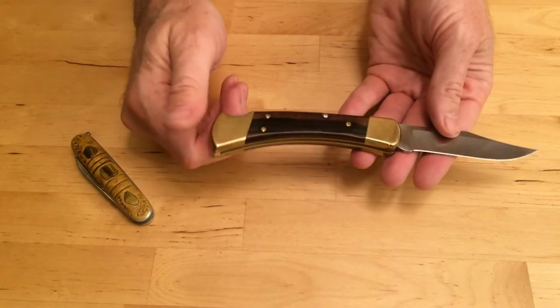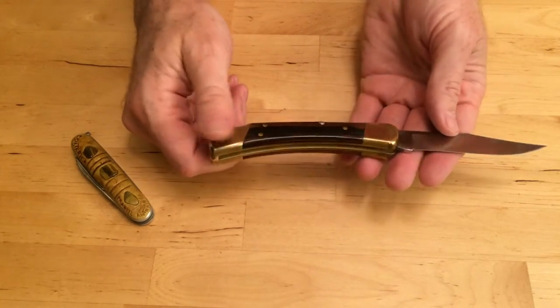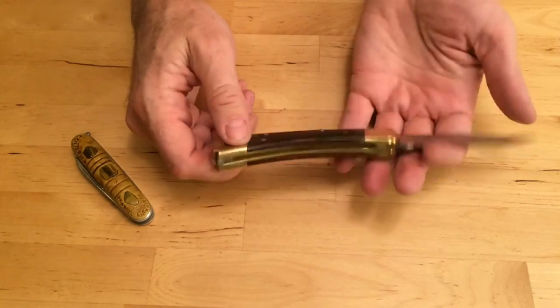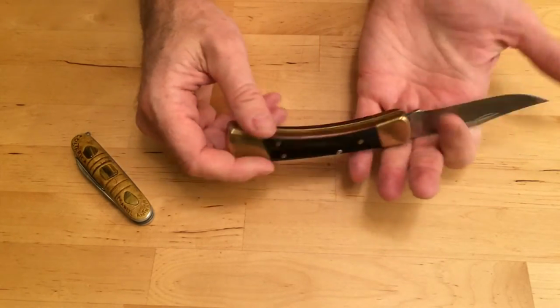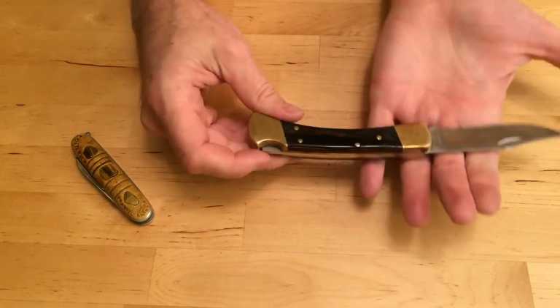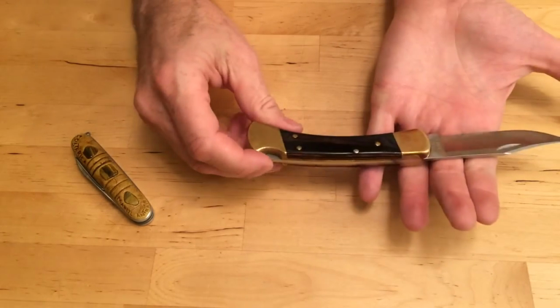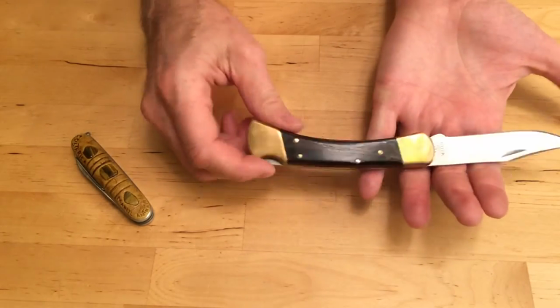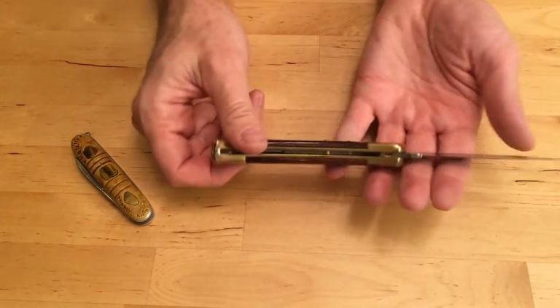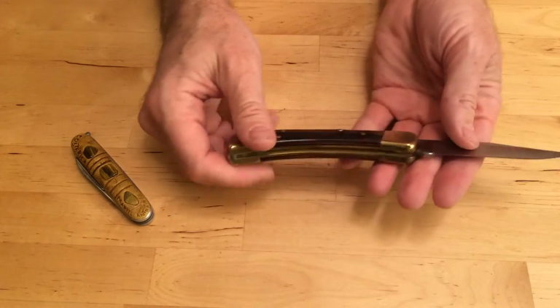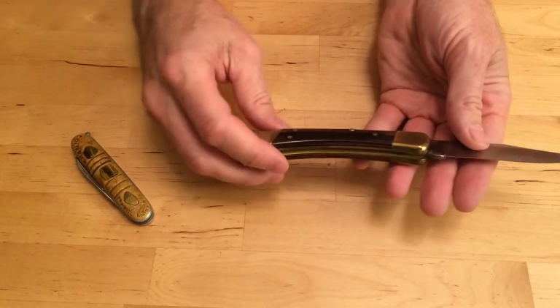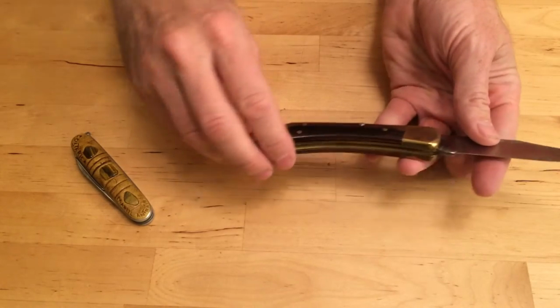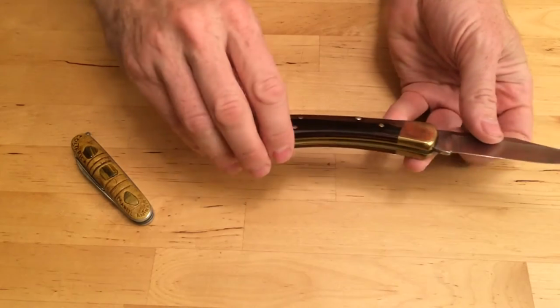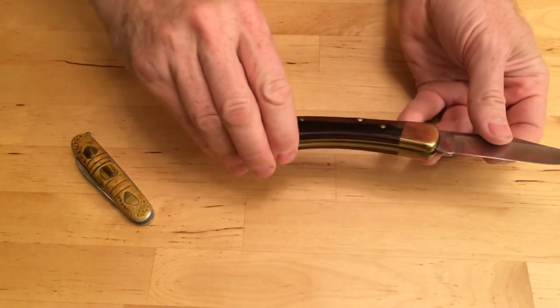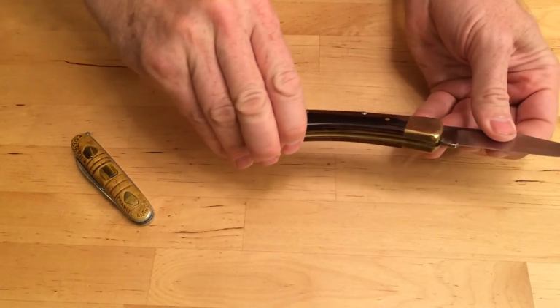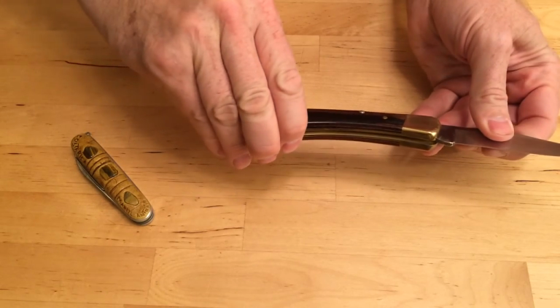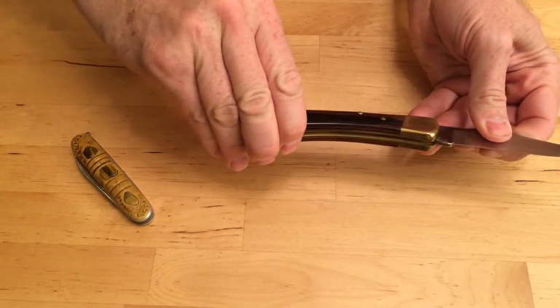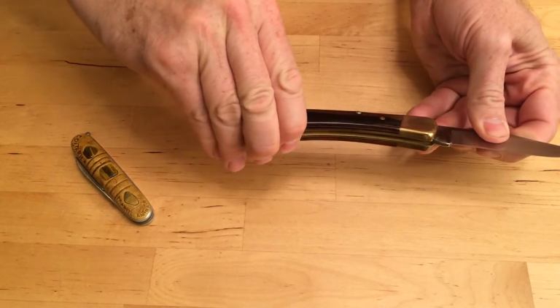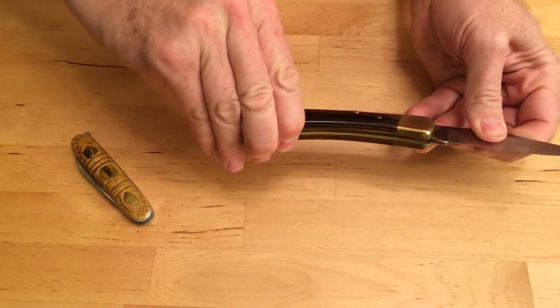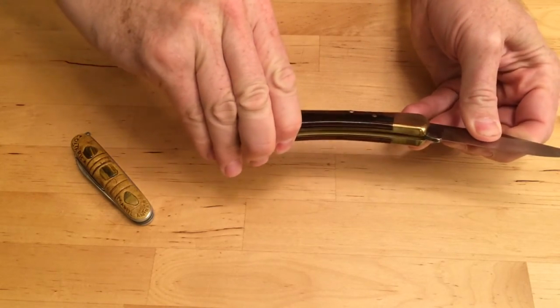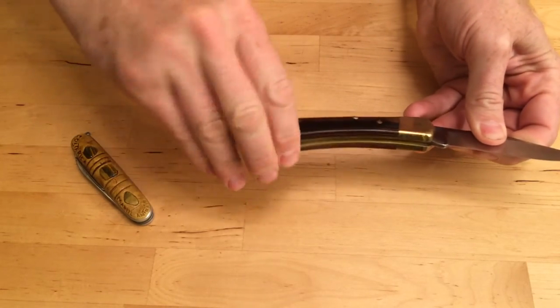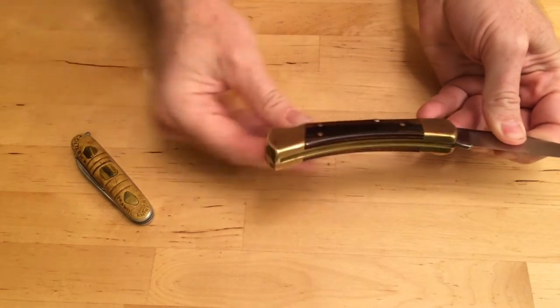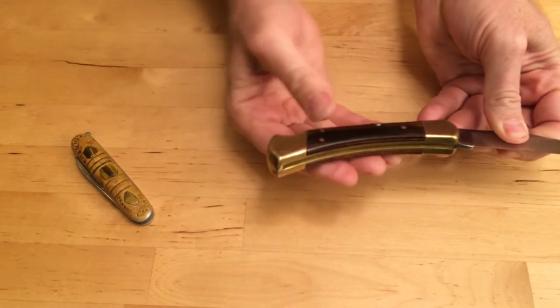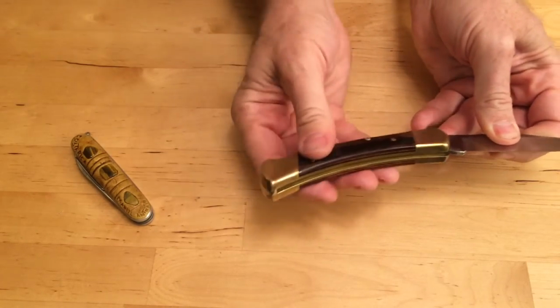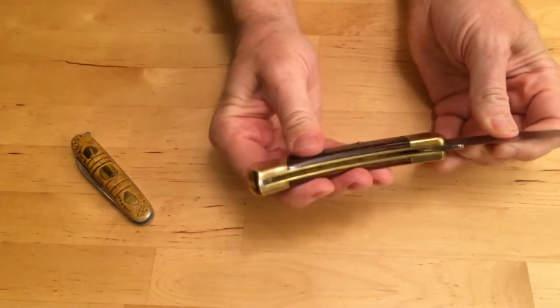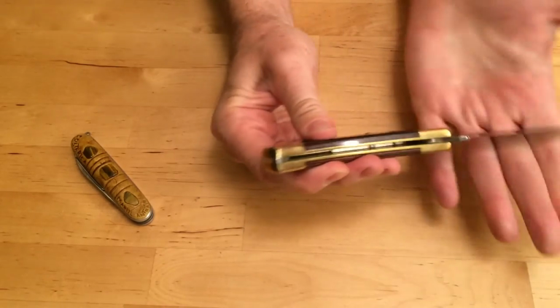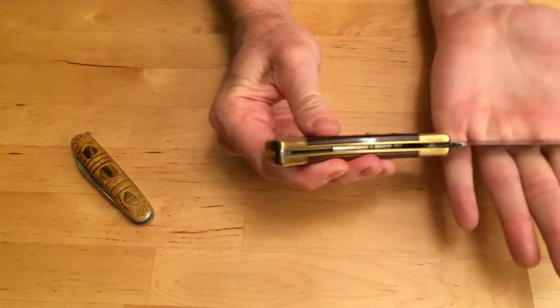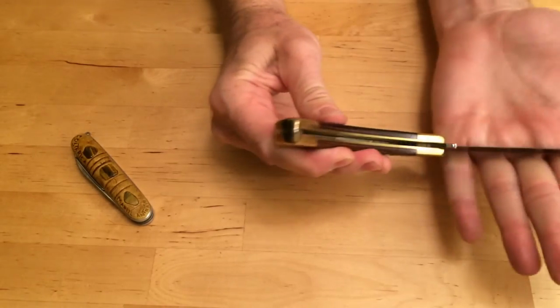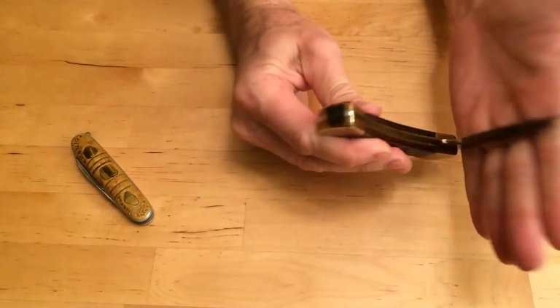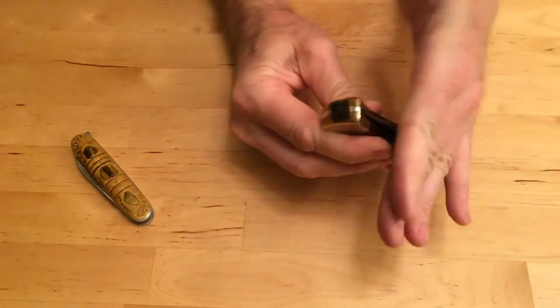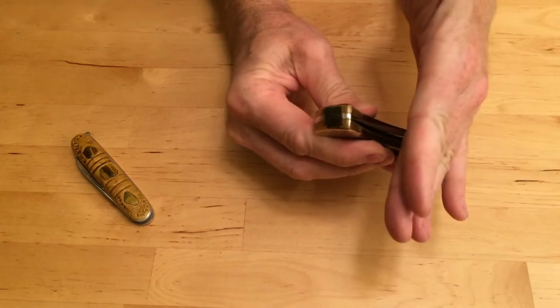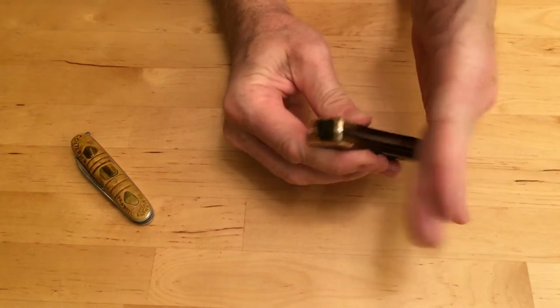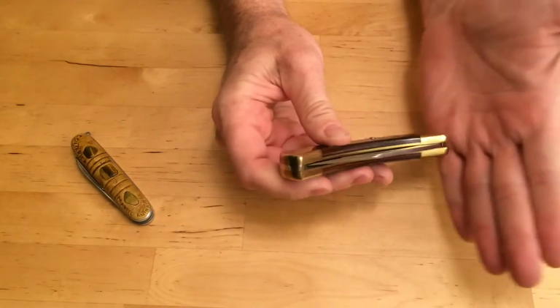But you push in the lock, and then you gently get it started, and then use the same procedure.